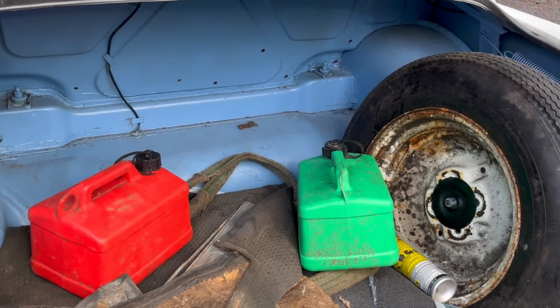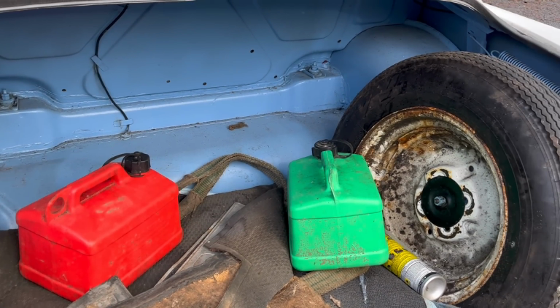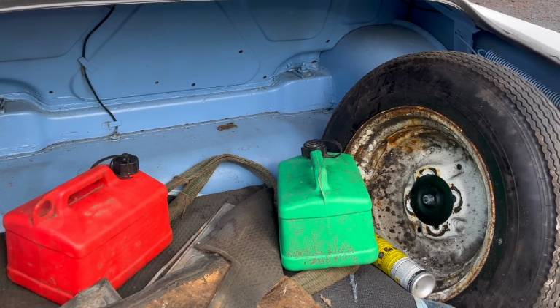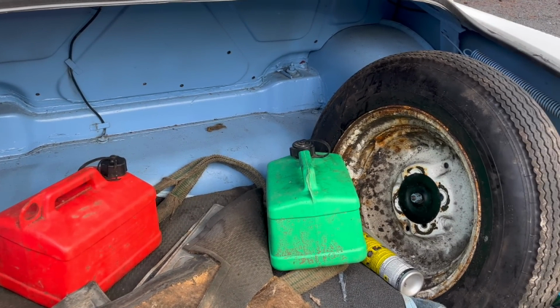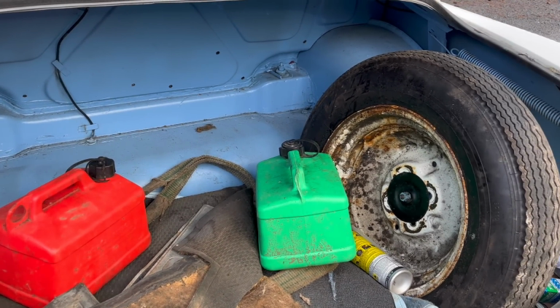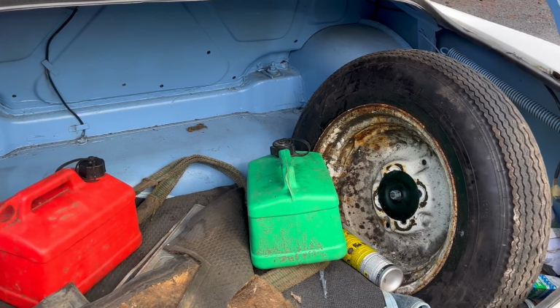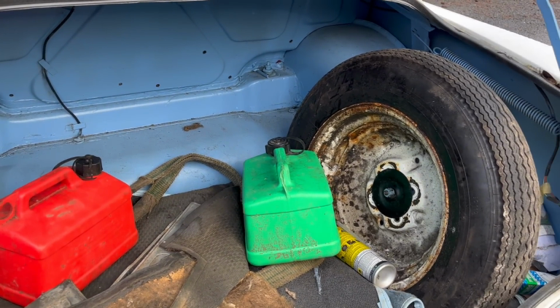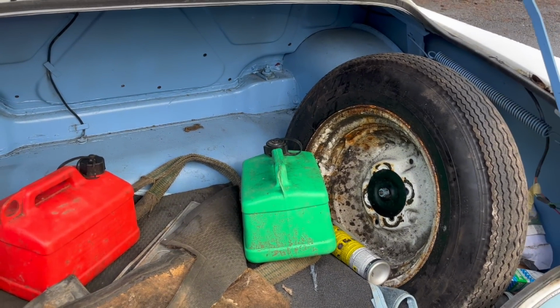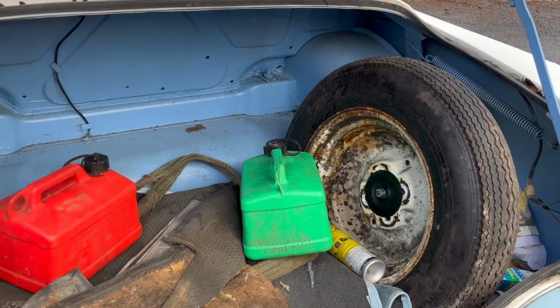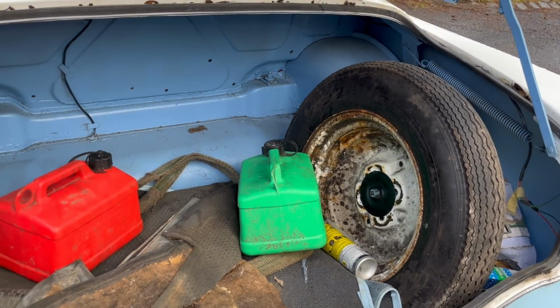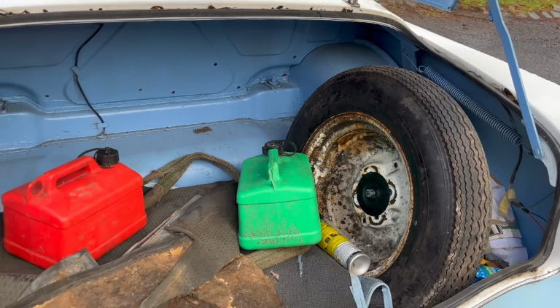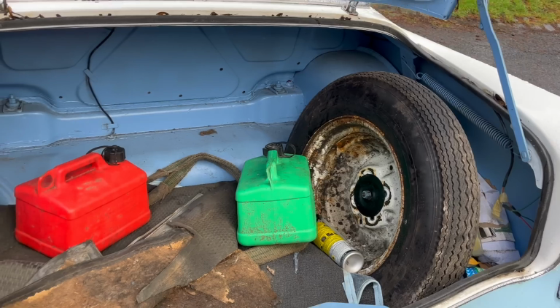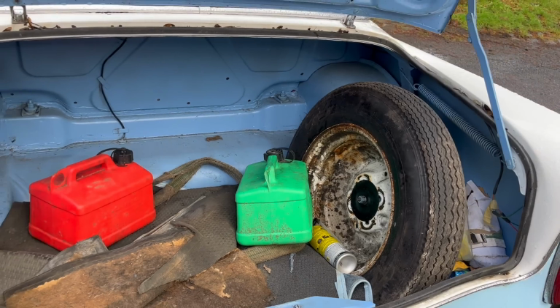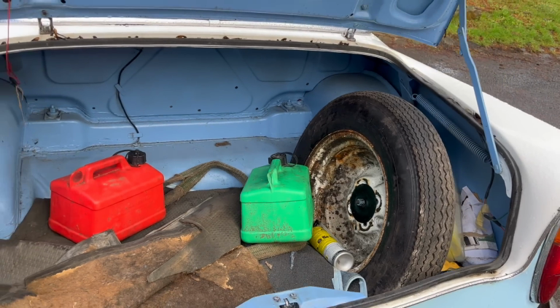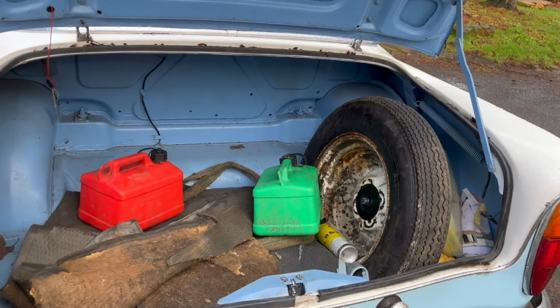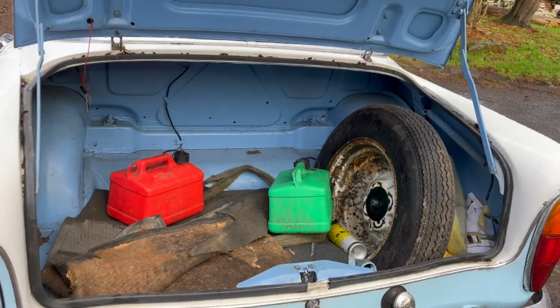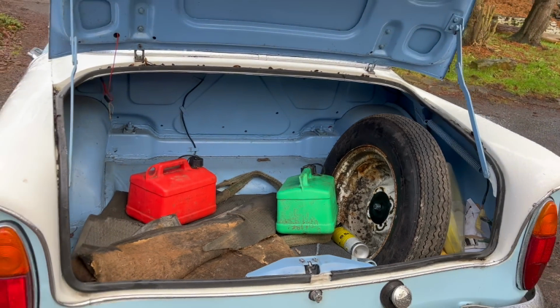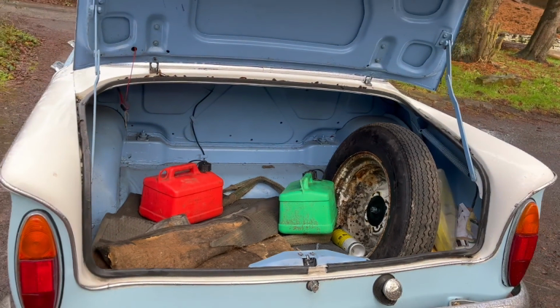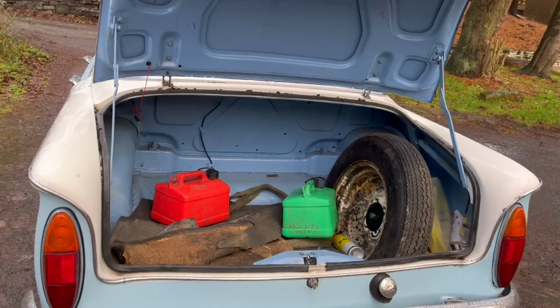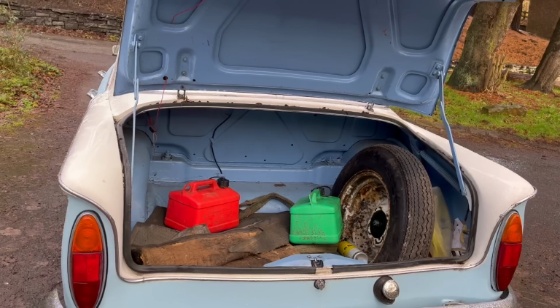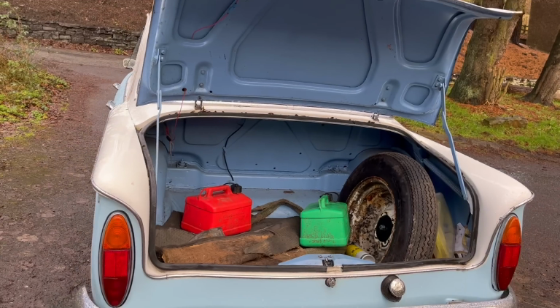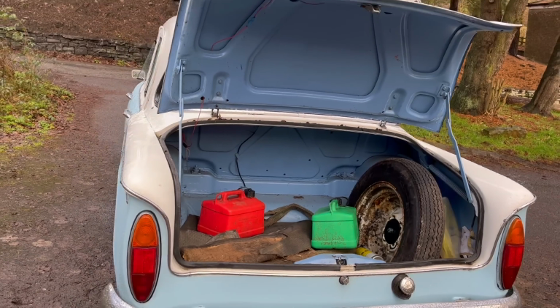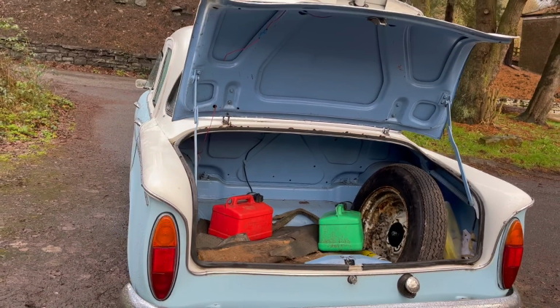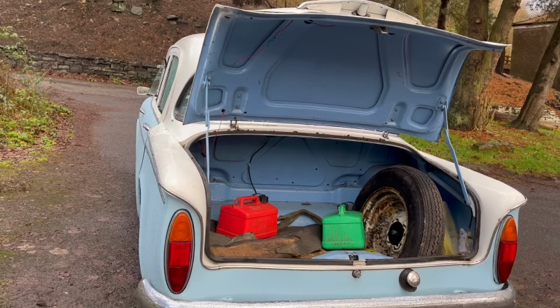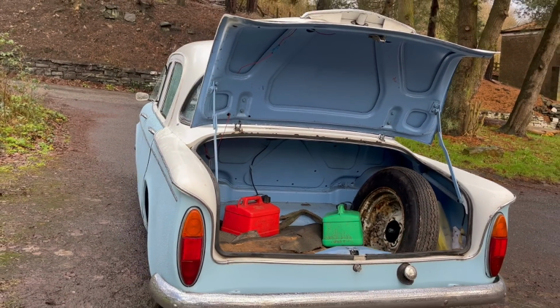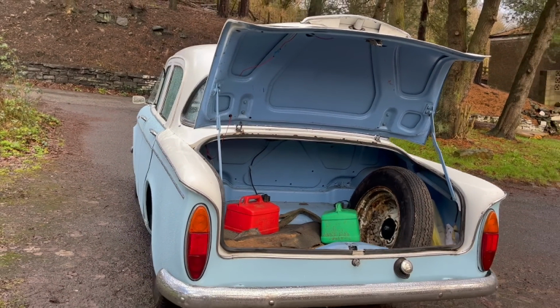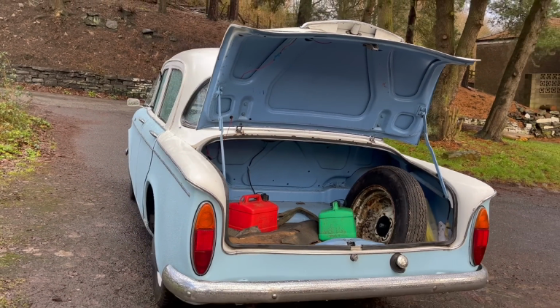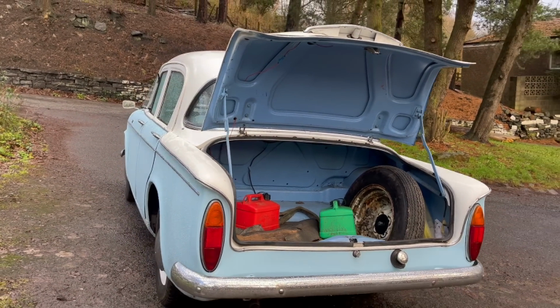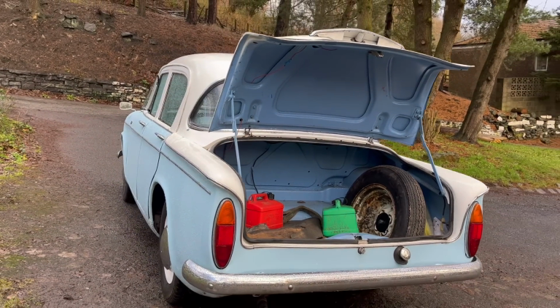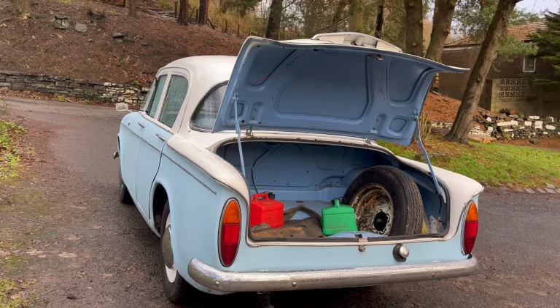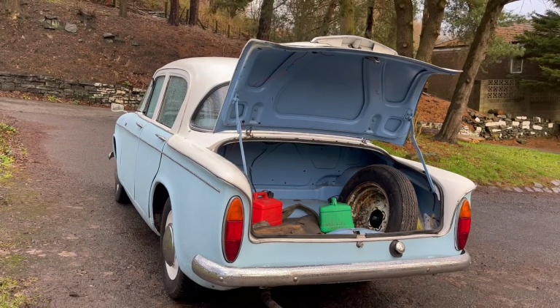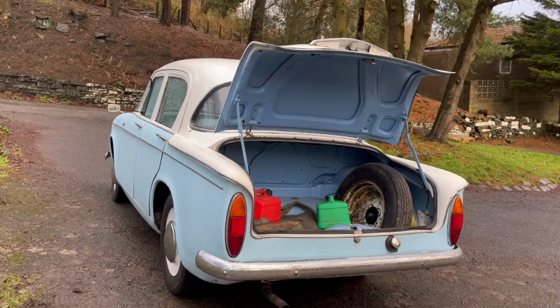But who owns a car like this in 2023? And most importantly, why? Well, it's back to a familiar channel regular, Kev, to tell us why he picked this Series 3C Minx.